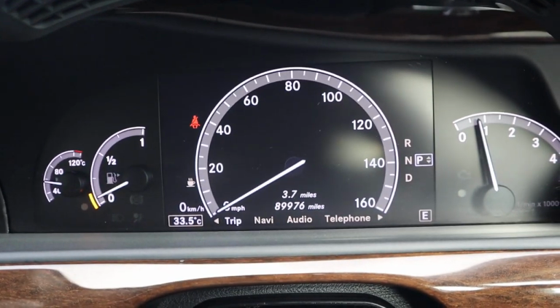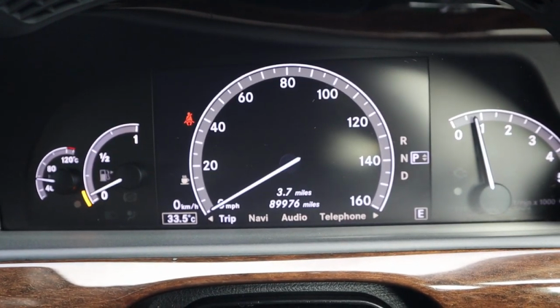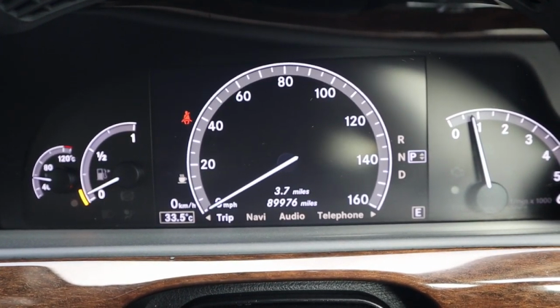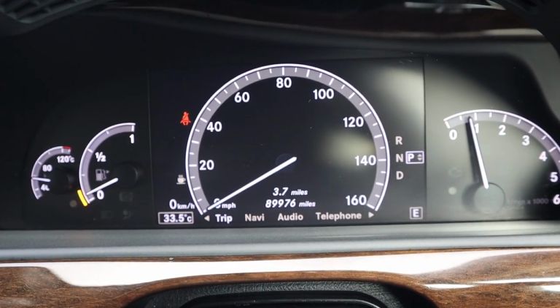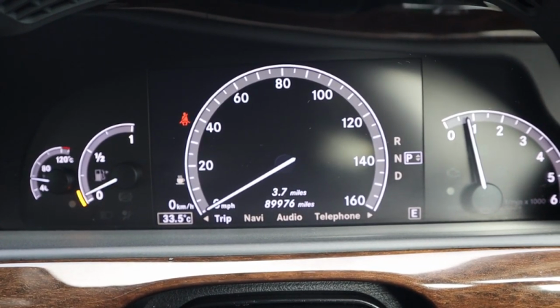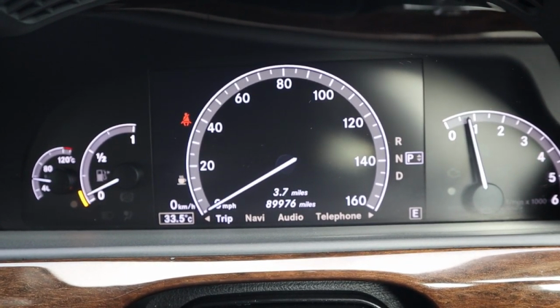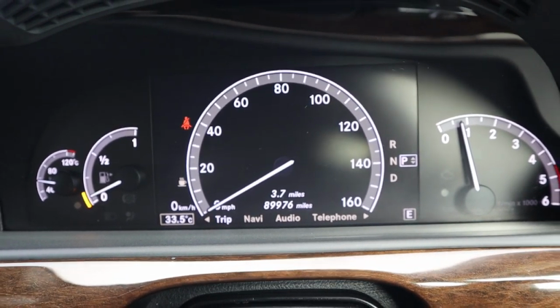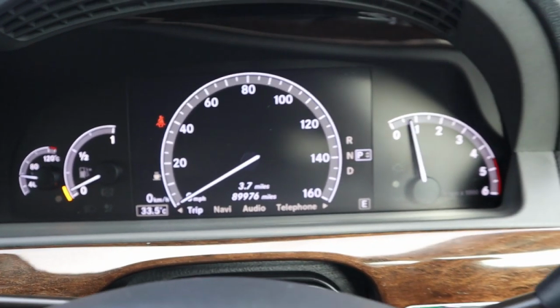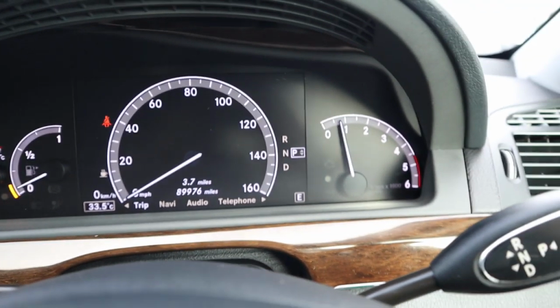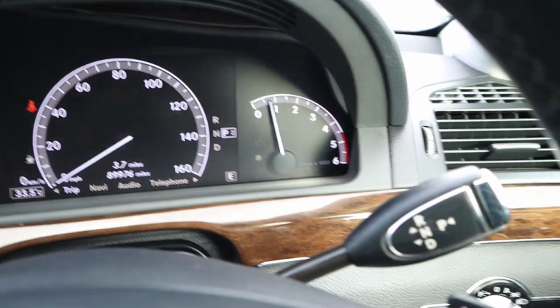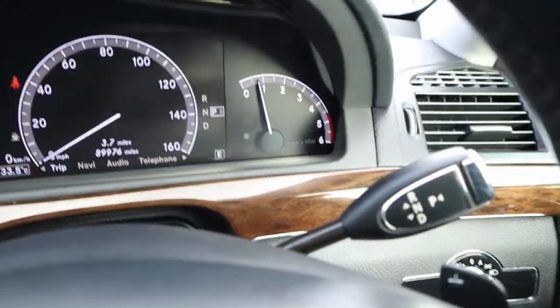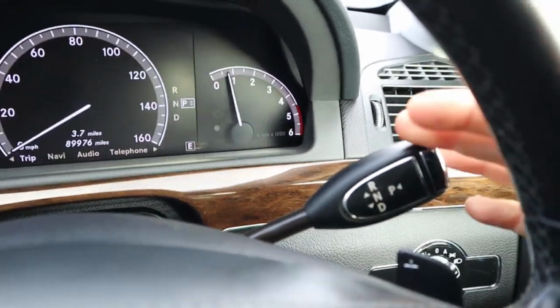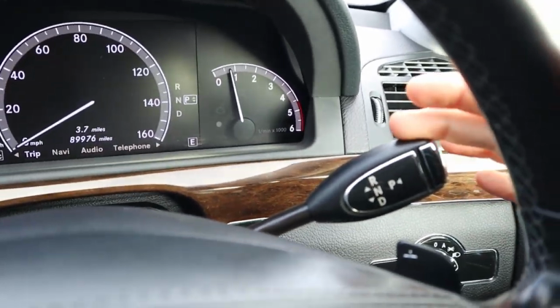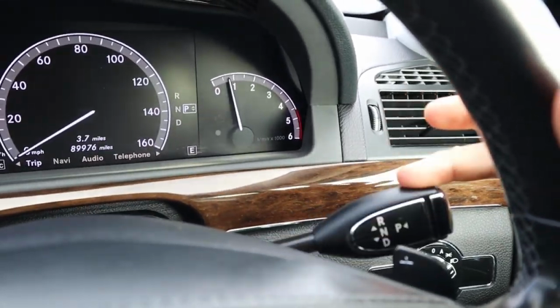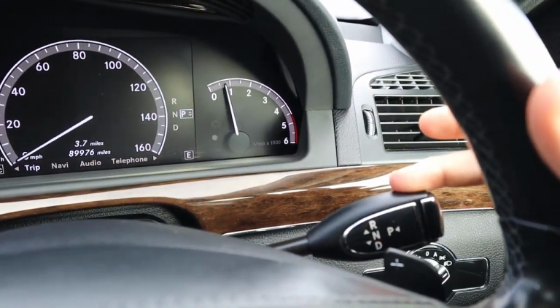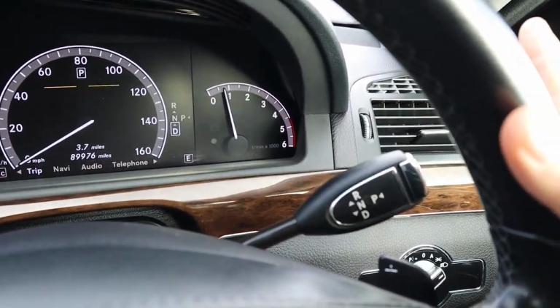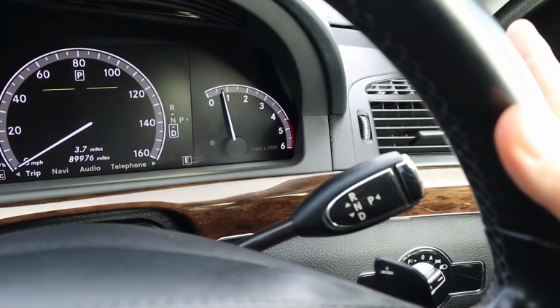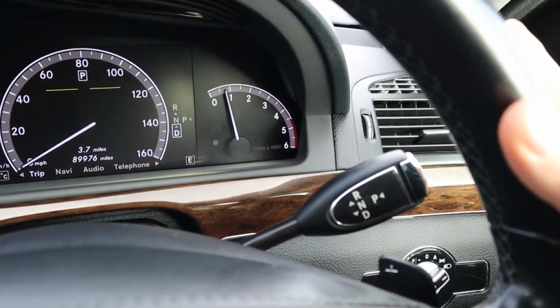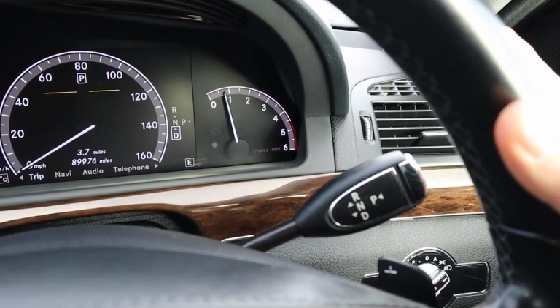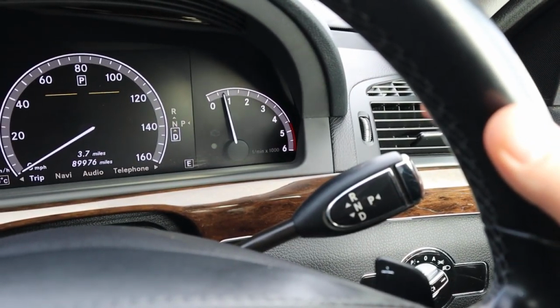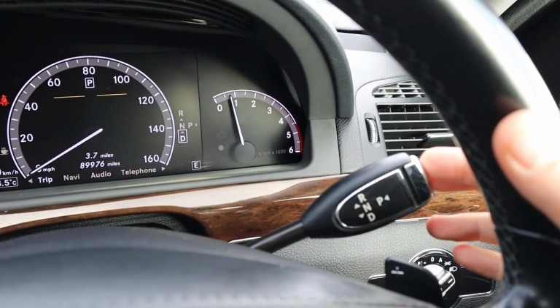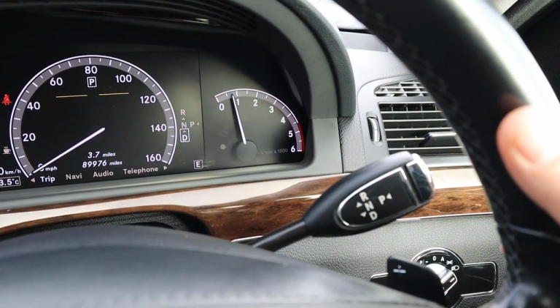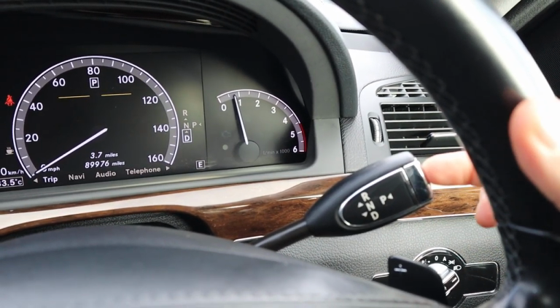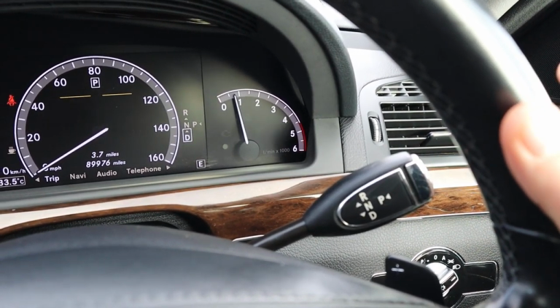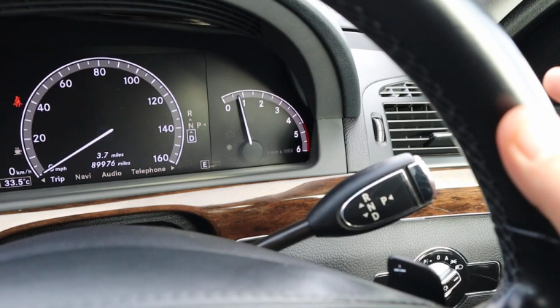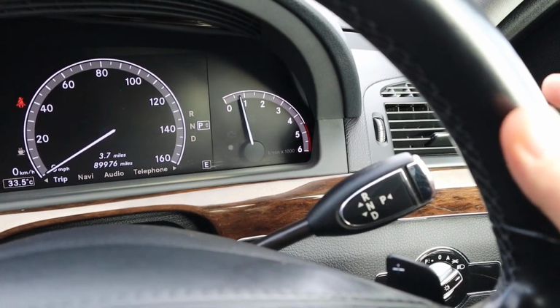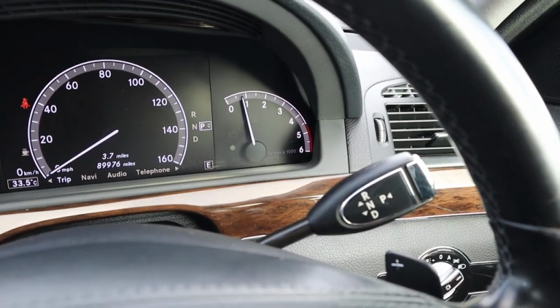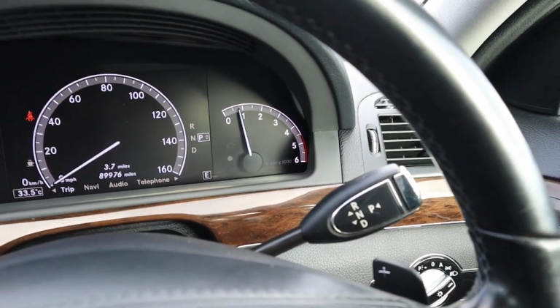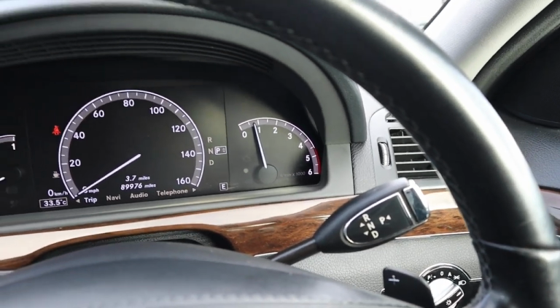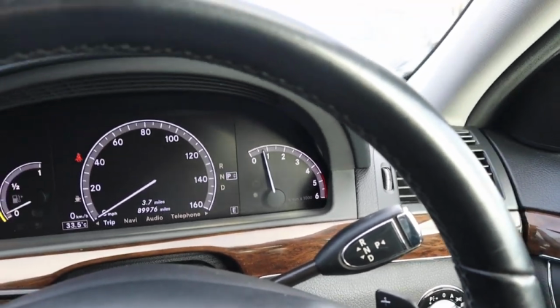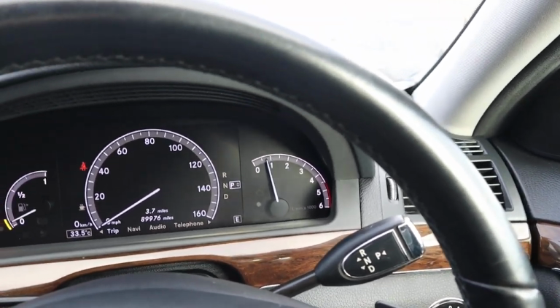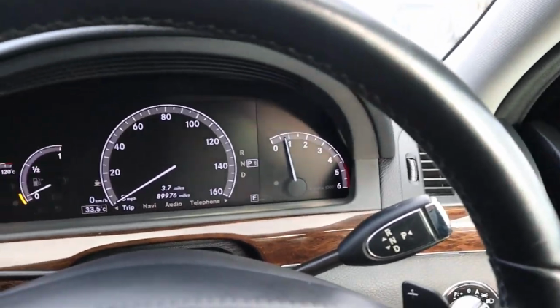There's the mileage — 89,976. You just pop the car down to drive and away you go. Pop it back to park with that button there.